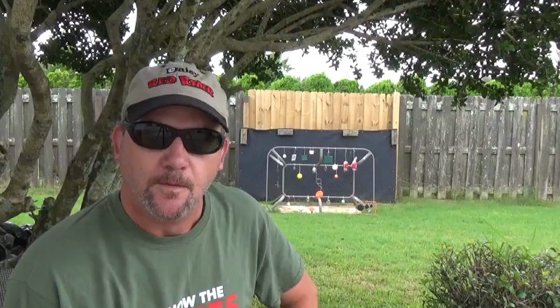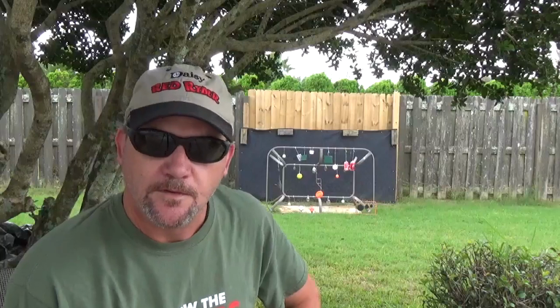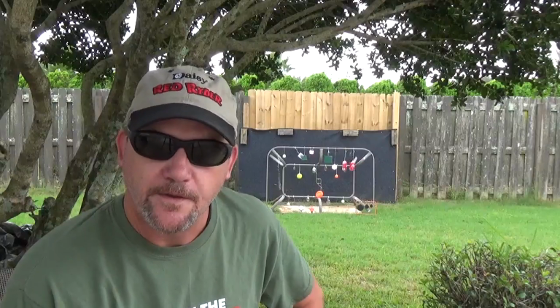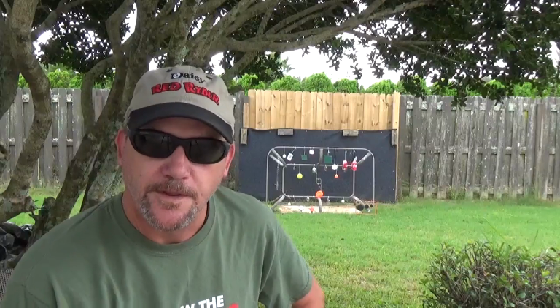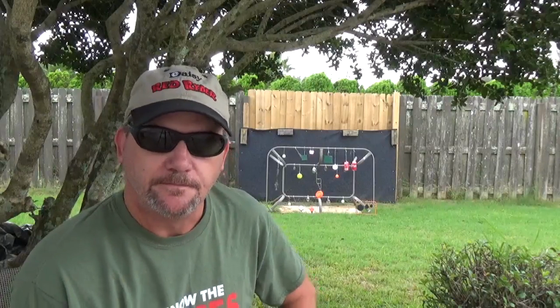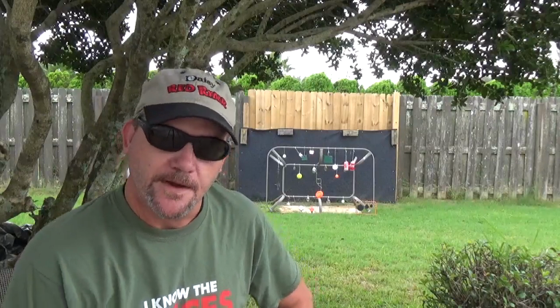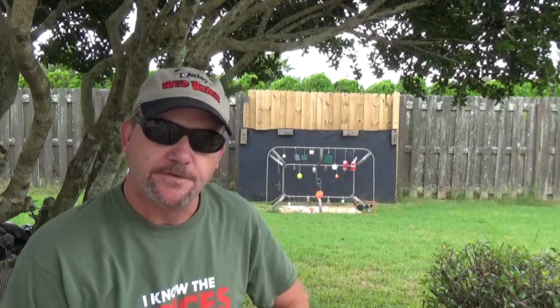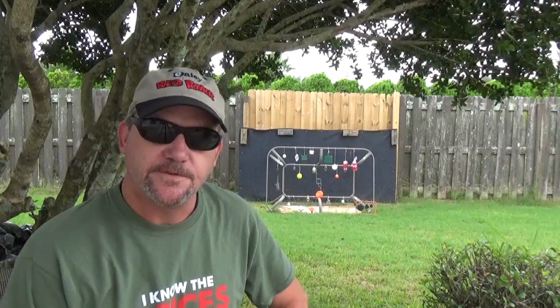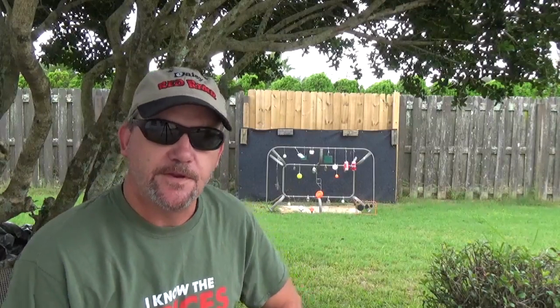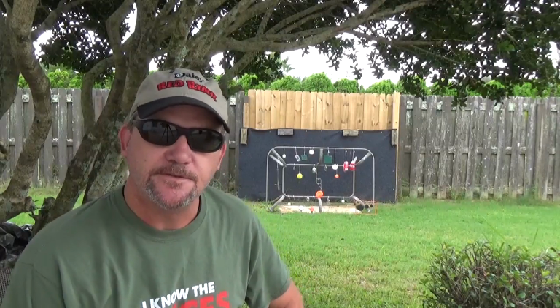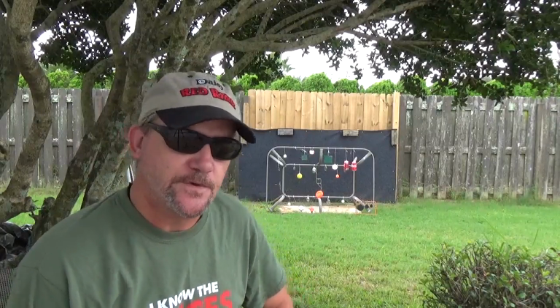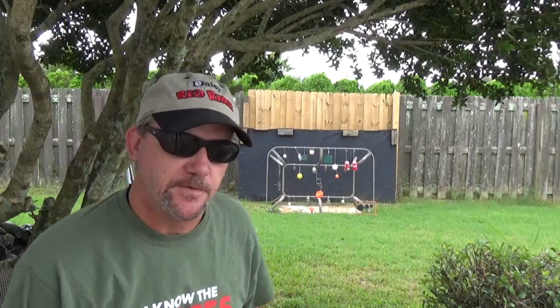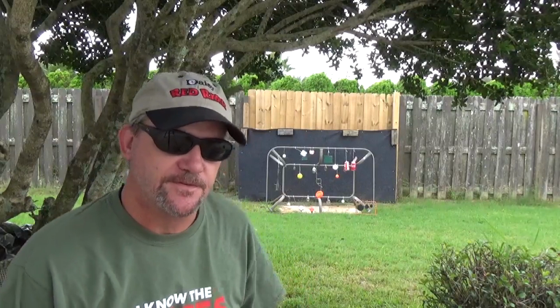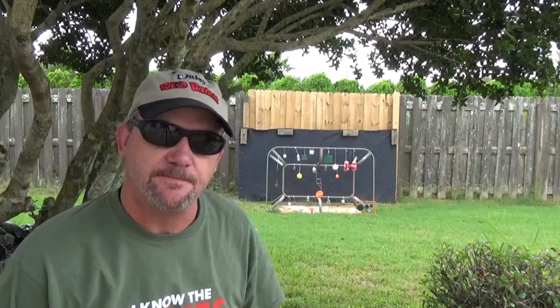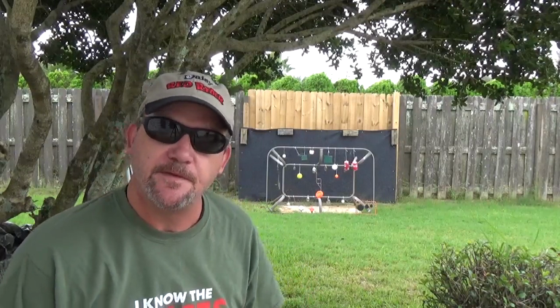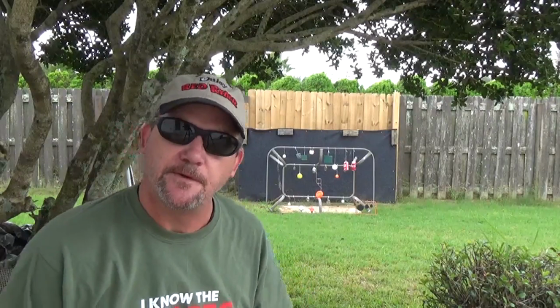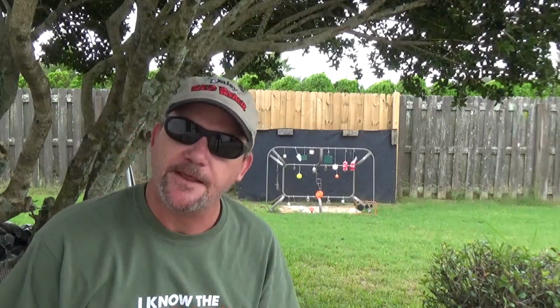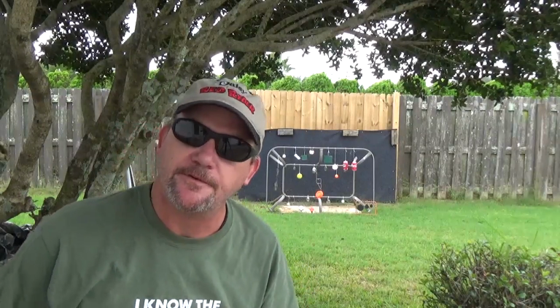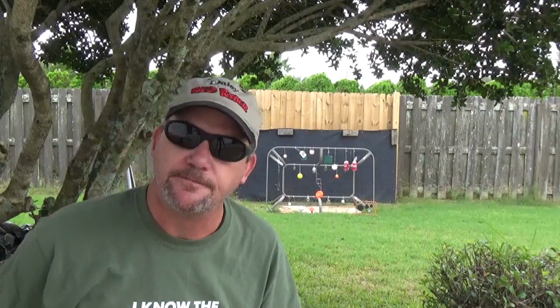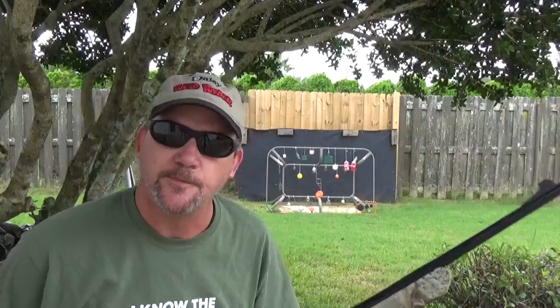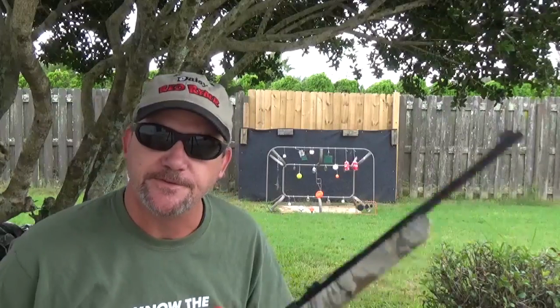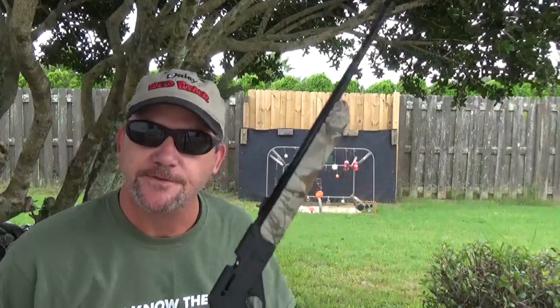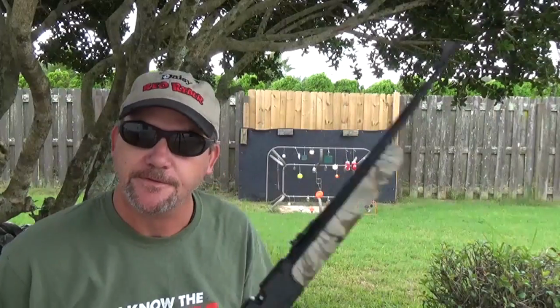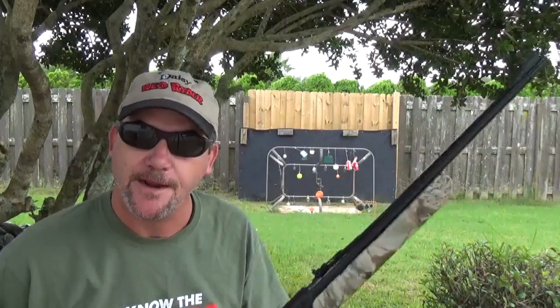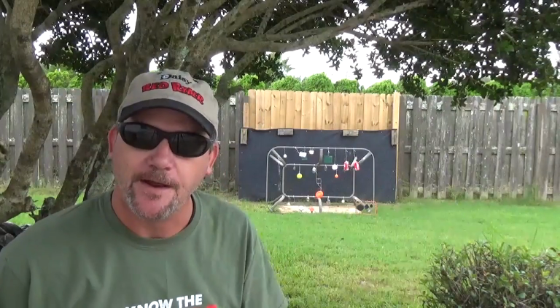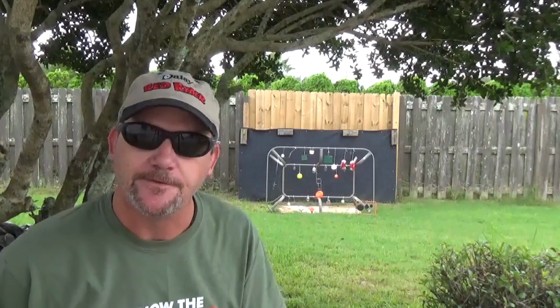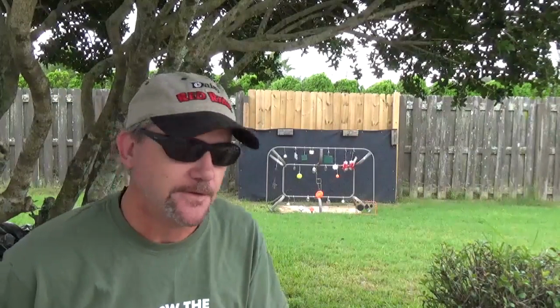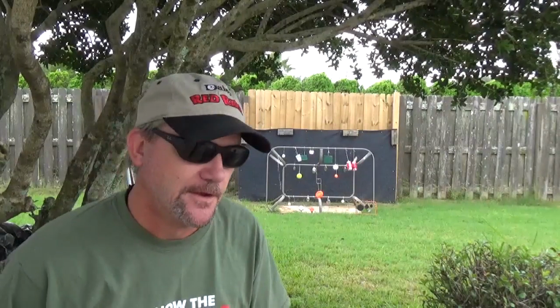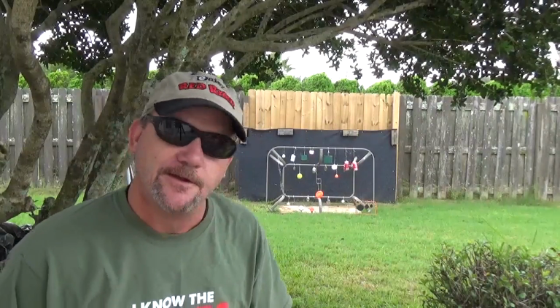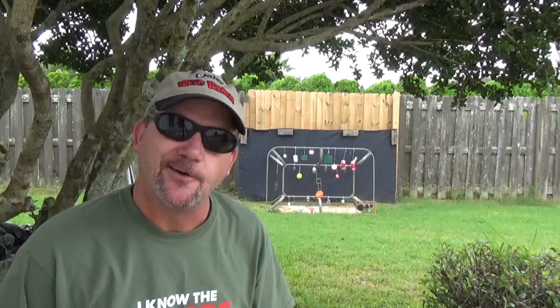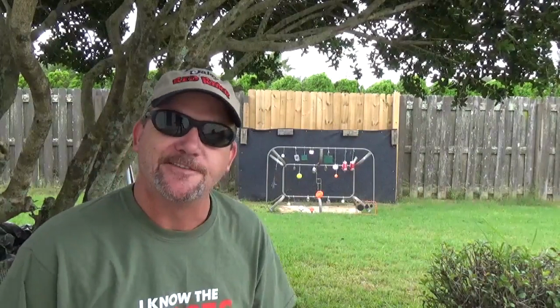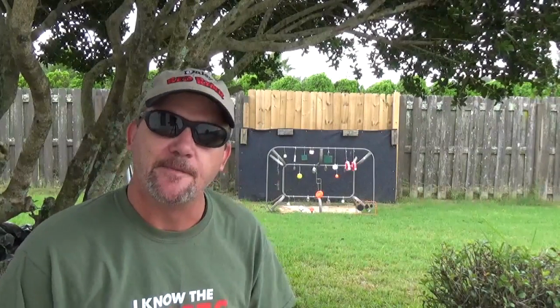Welcome to Backyard Blanket. My name is Charles. I'll be your host as we explore everything BB and pellet related — from air pistols to air rifles, targets, and ammo.